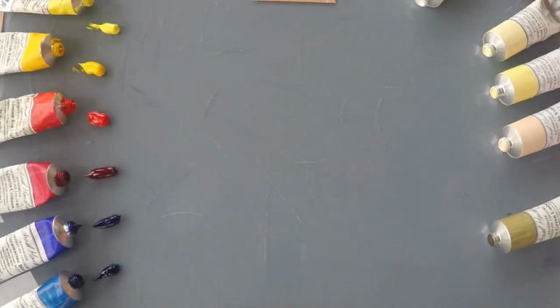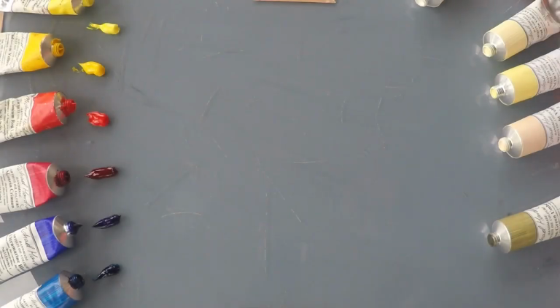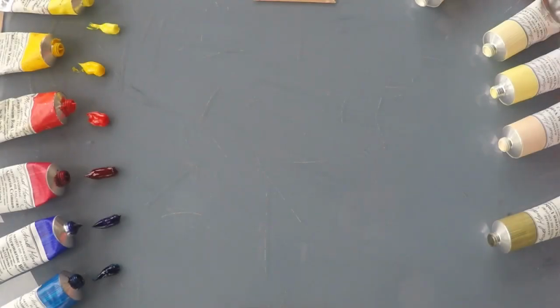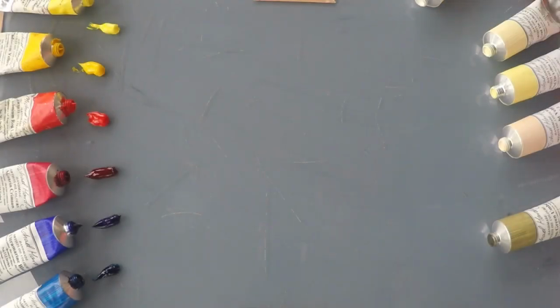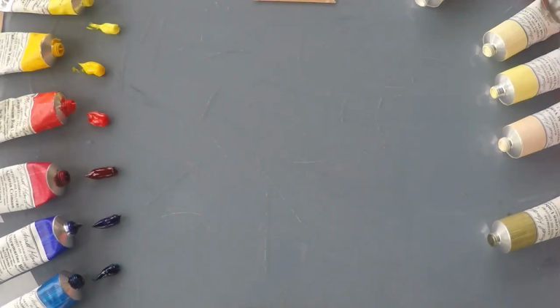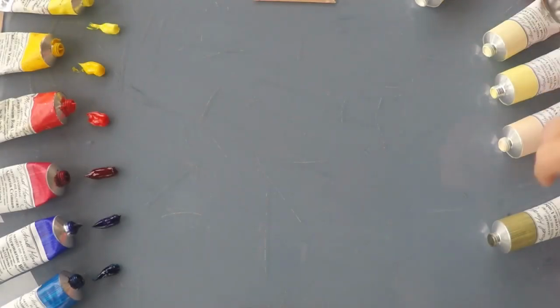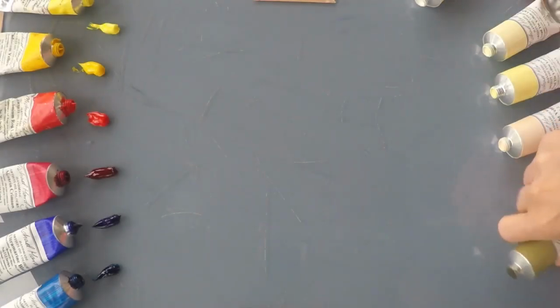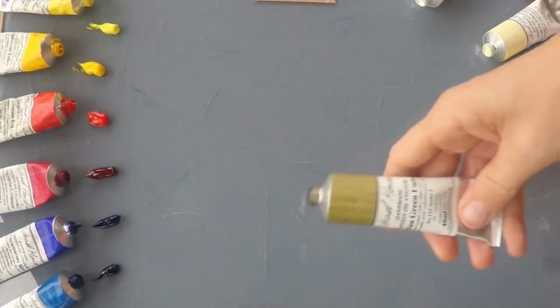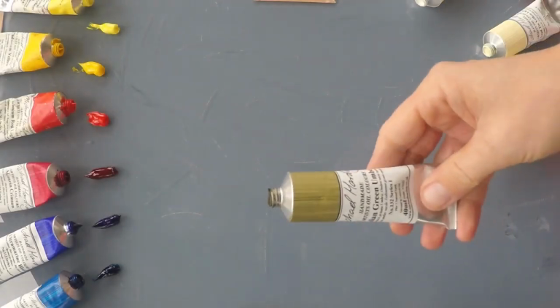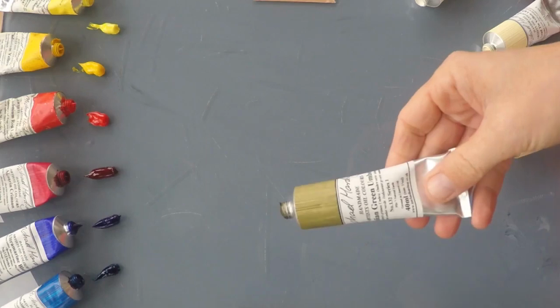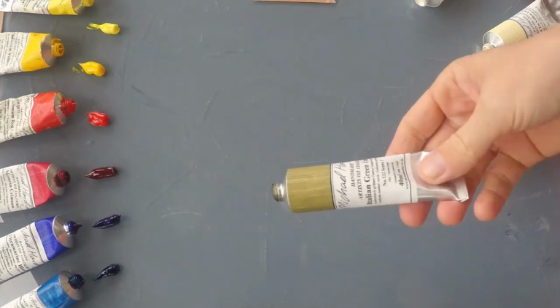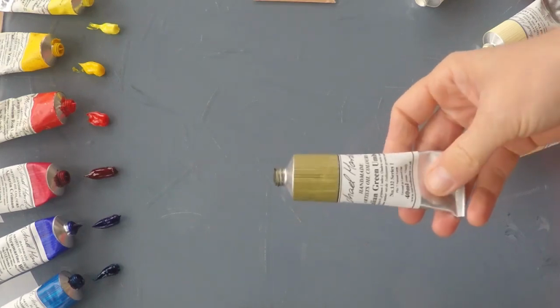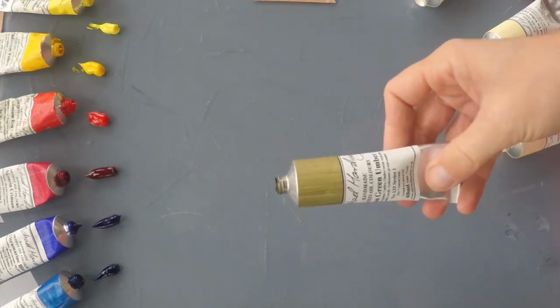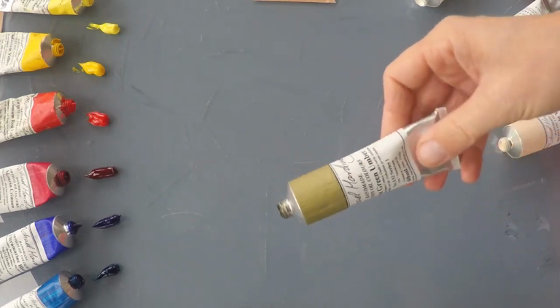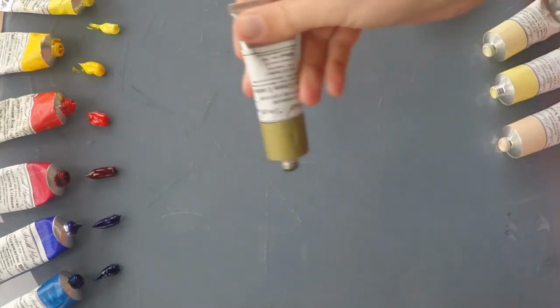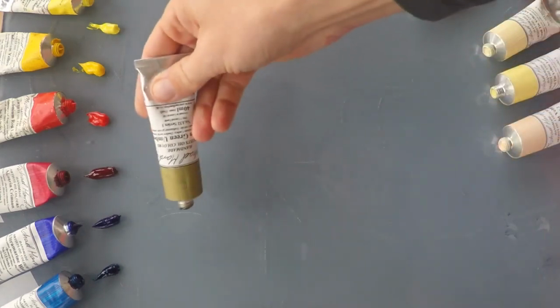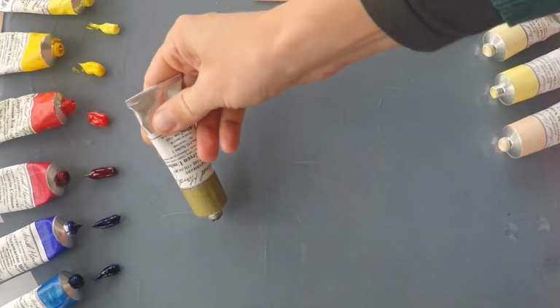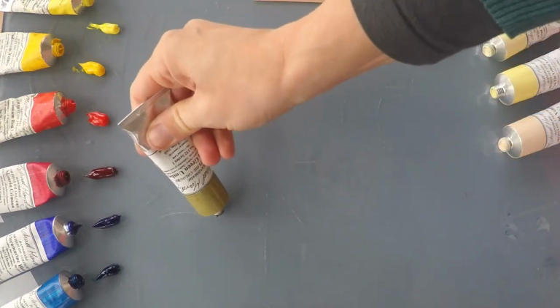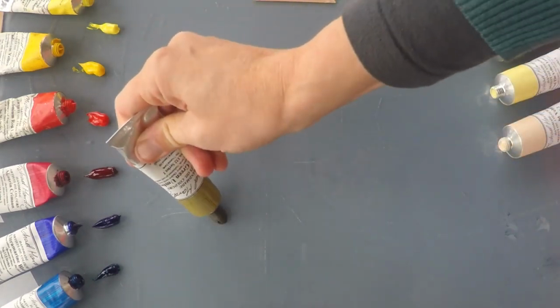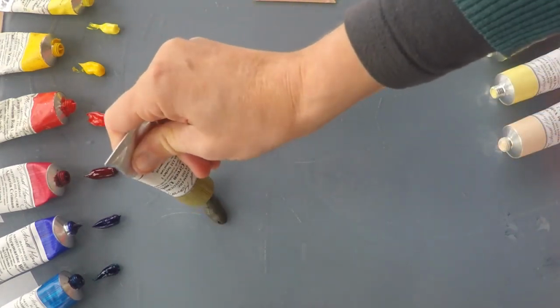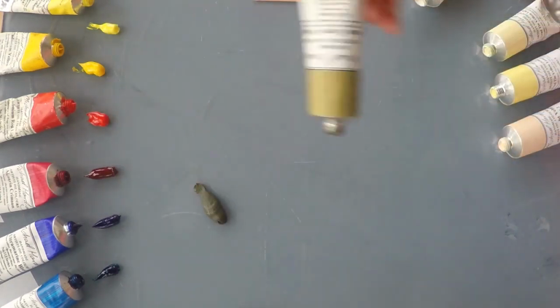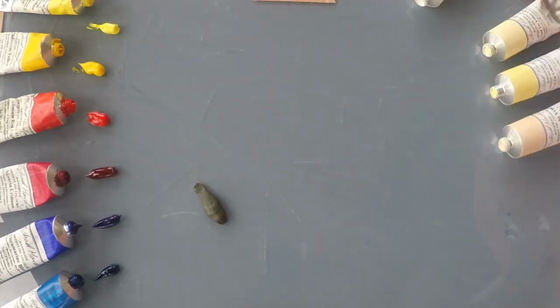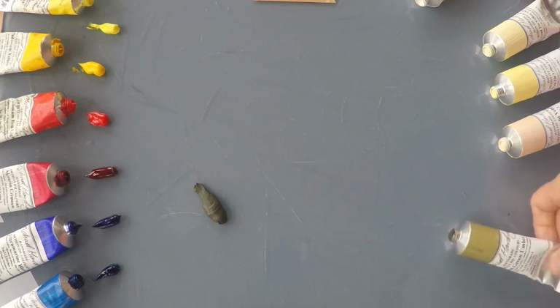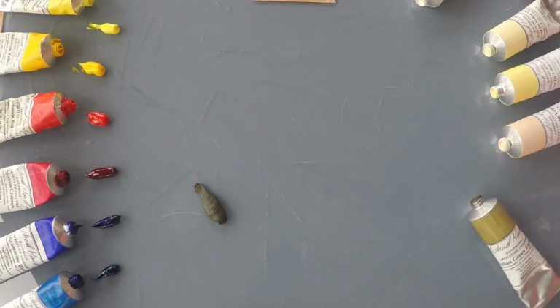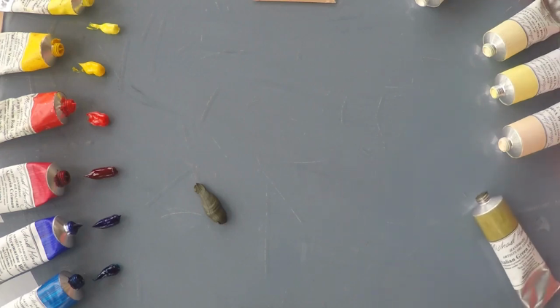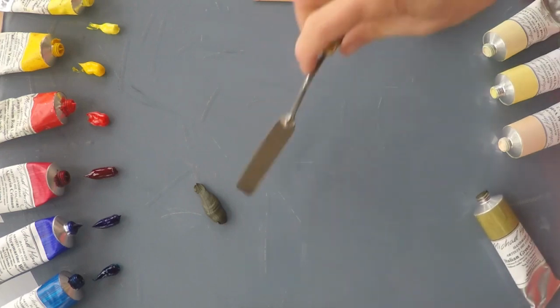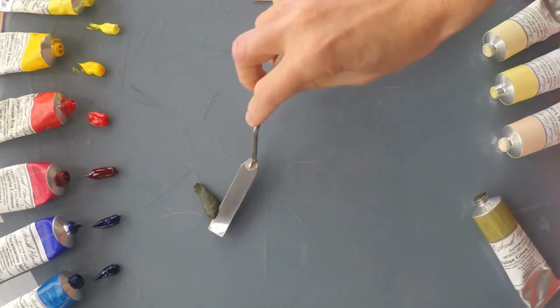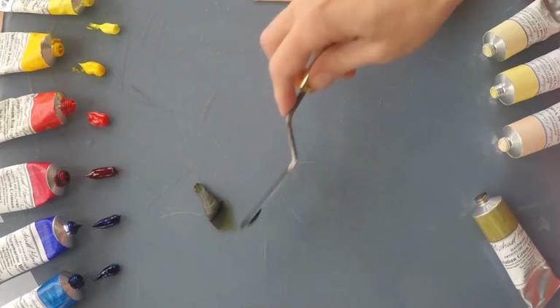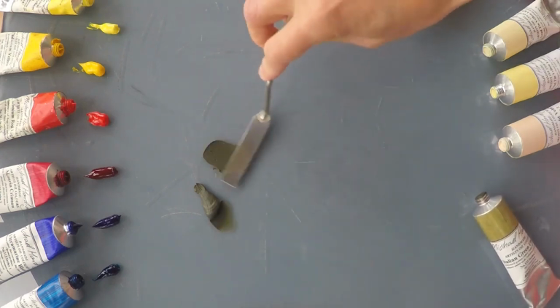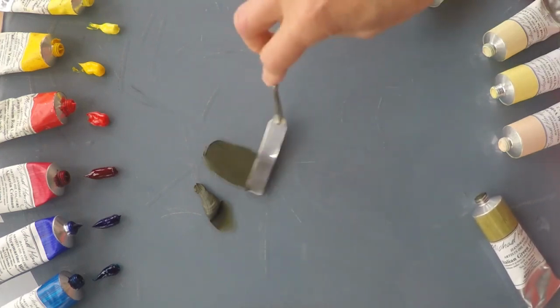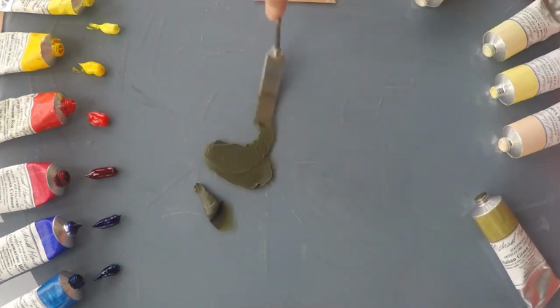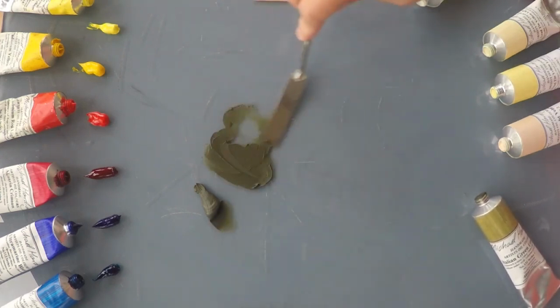I'm going to spend a couple of minutes experimenting with Michael Harding's new Italian Green Umber. As you would expect from an umber, it's an earth pigment which means it's a fairly soft natural color.